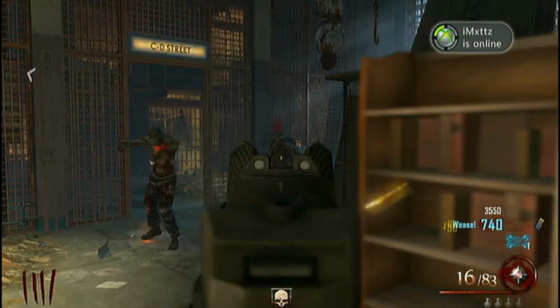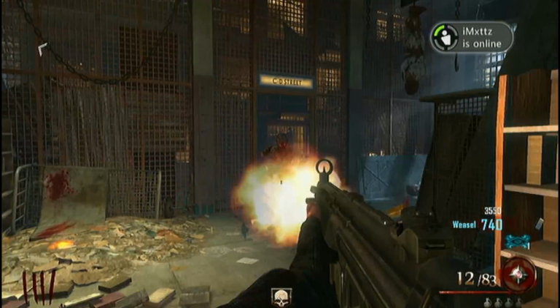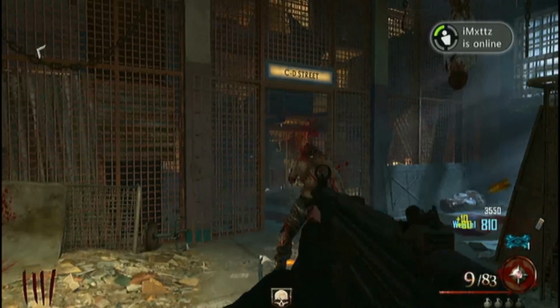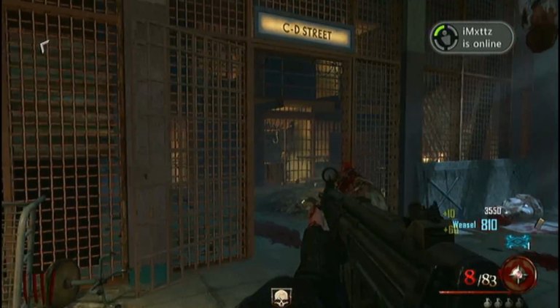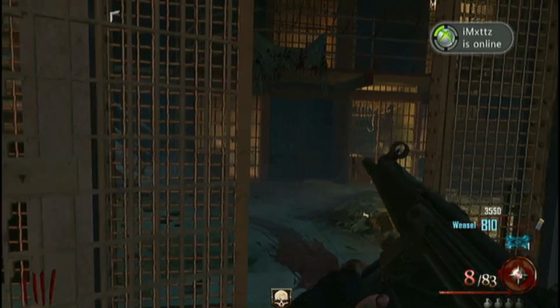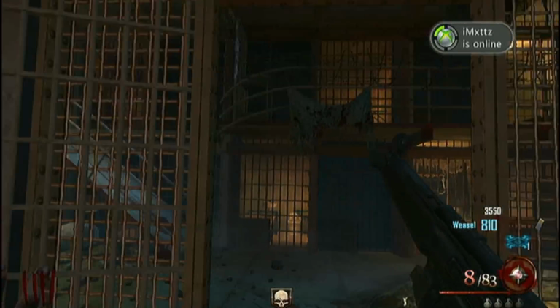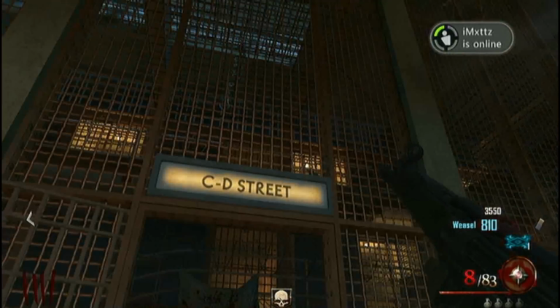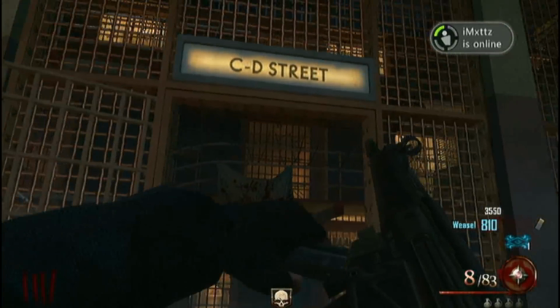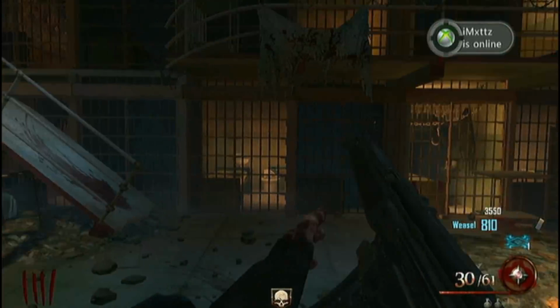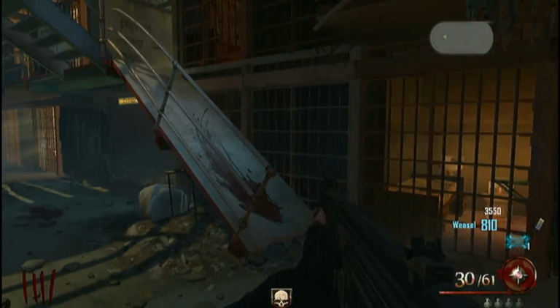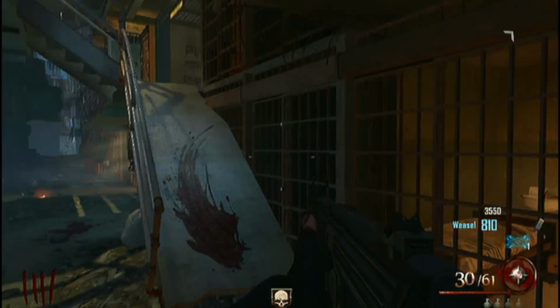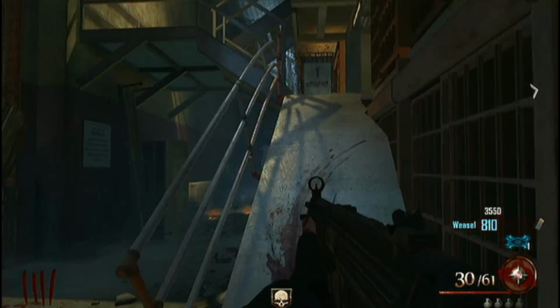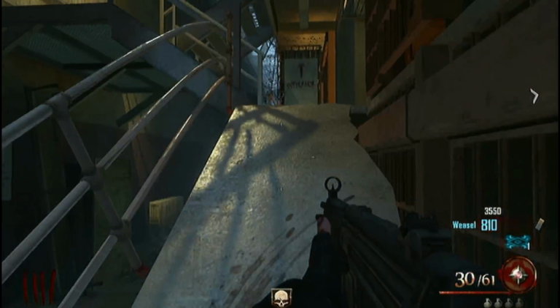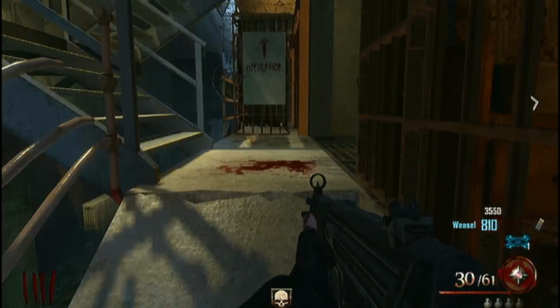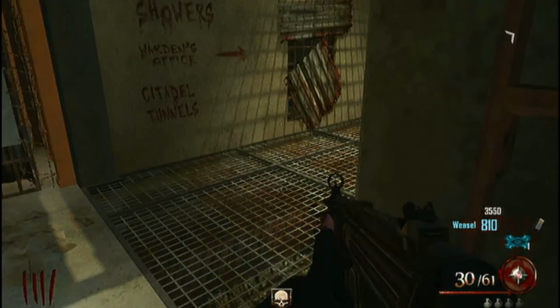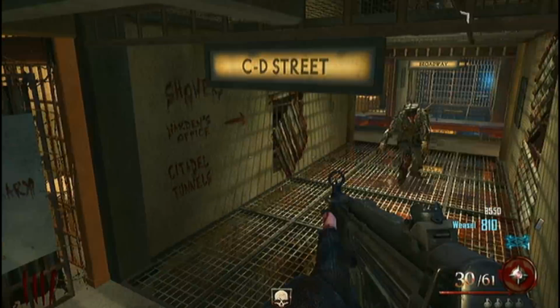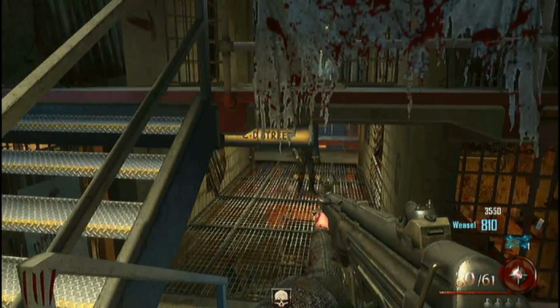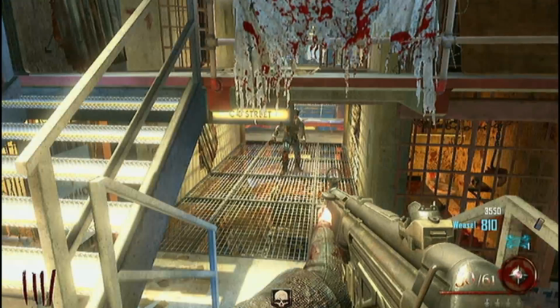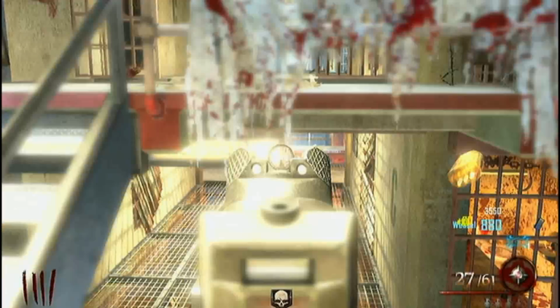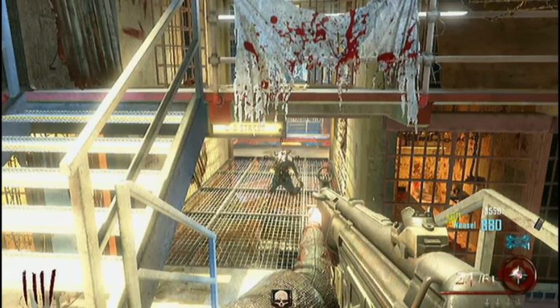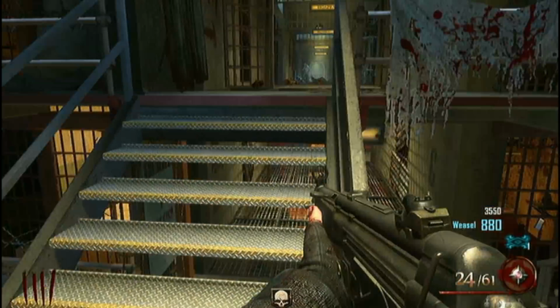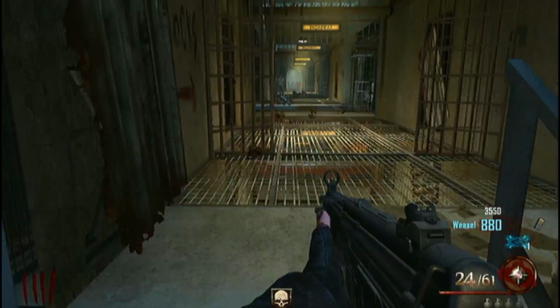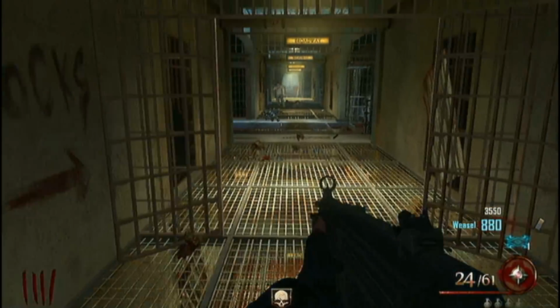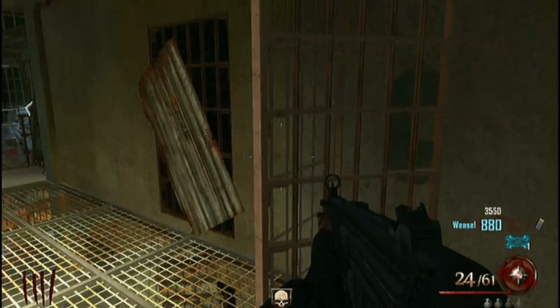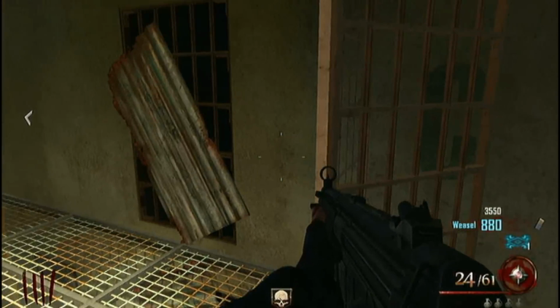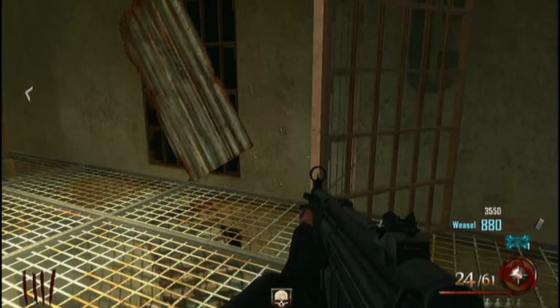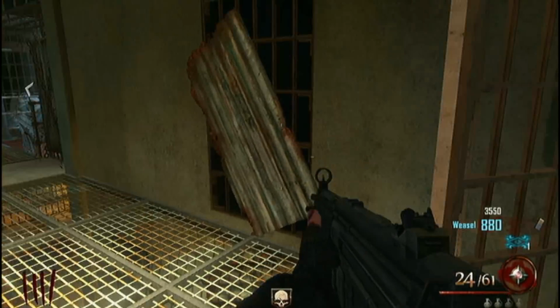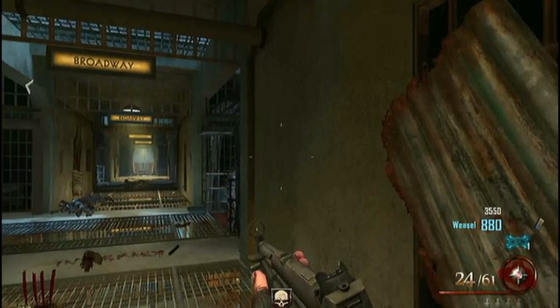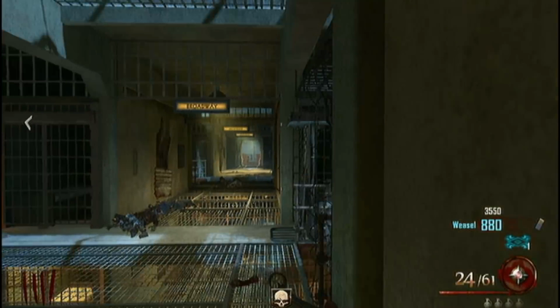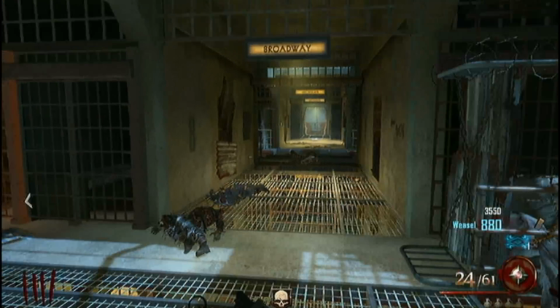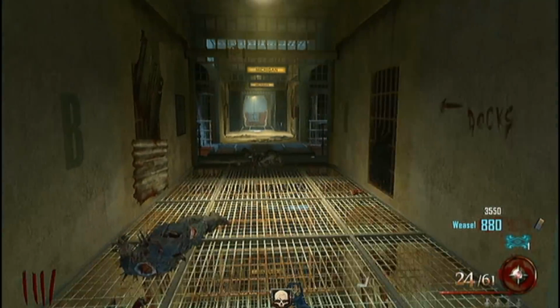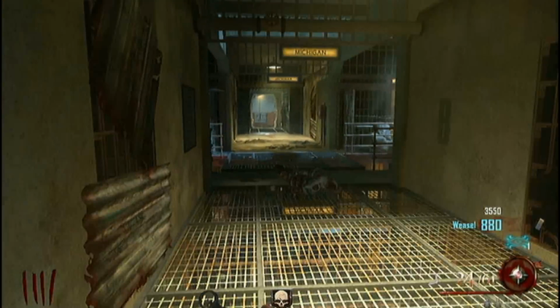First of all you want to open this door here, which is 1000 points. It's one of the two doors you can buy from the starting area. You want to run up both flights of stairs and buy this door here, which will be about 2000 points.